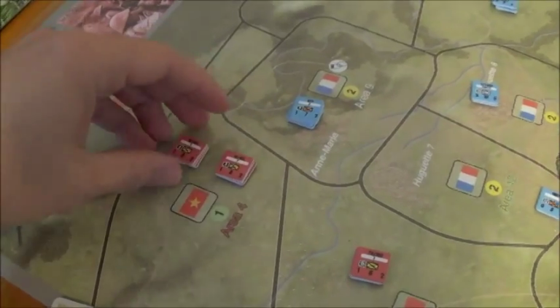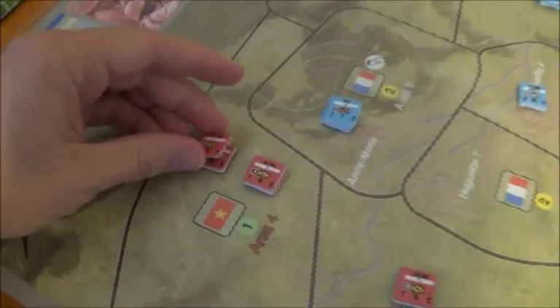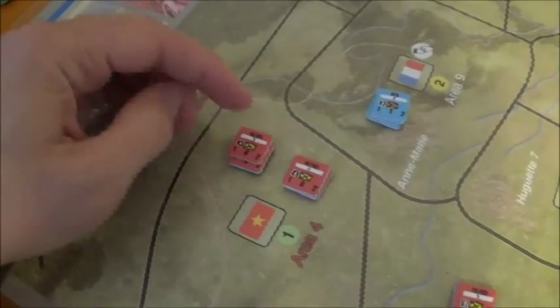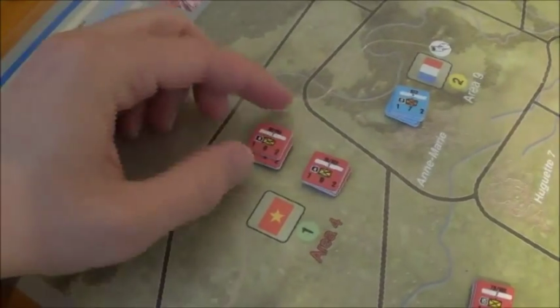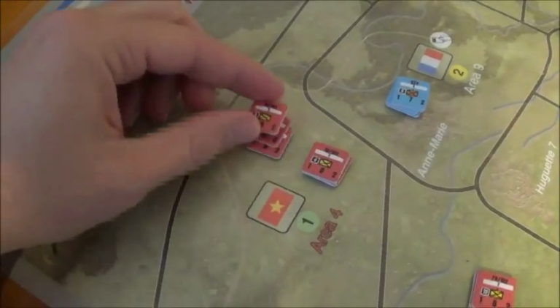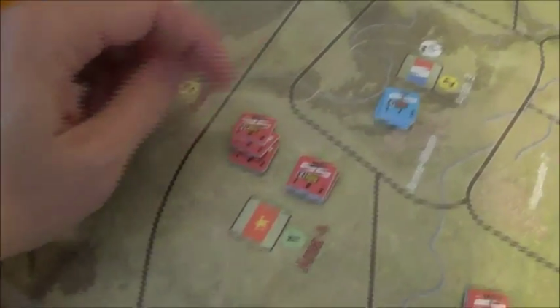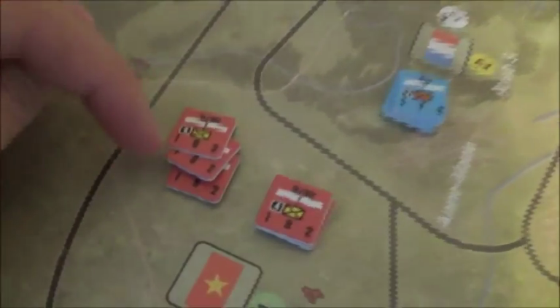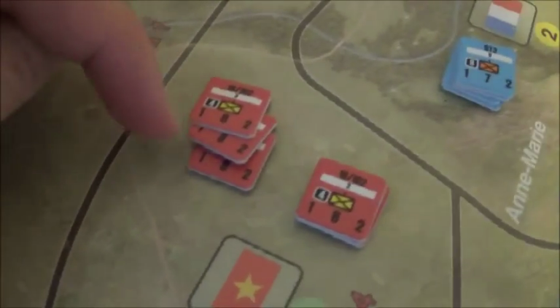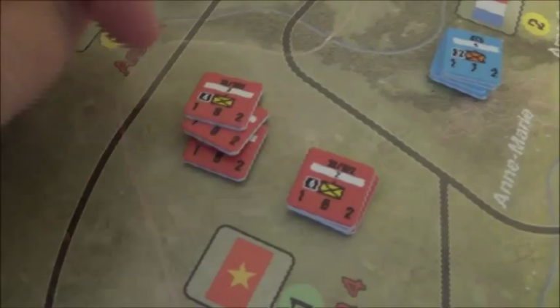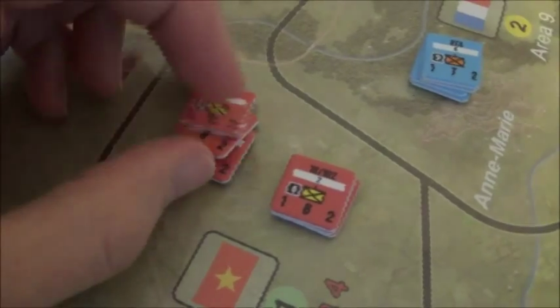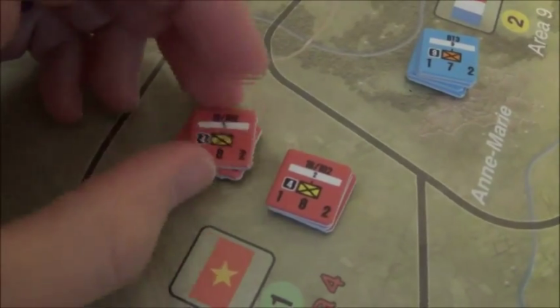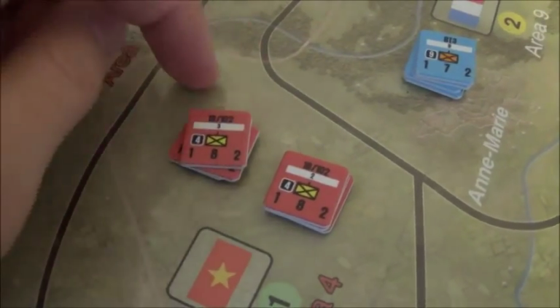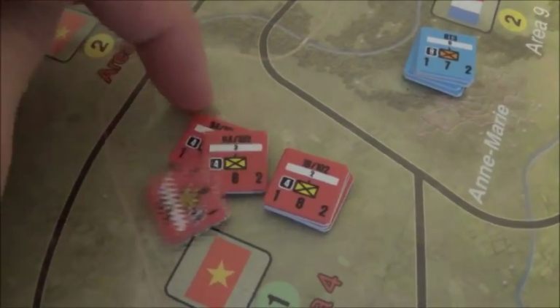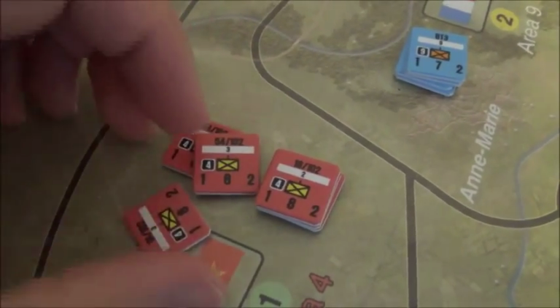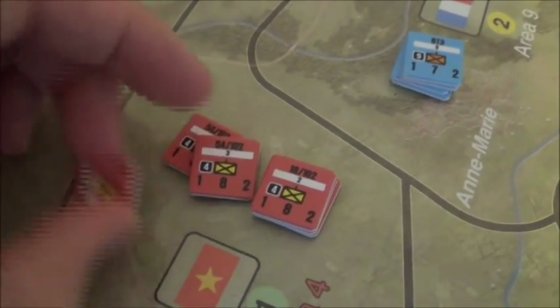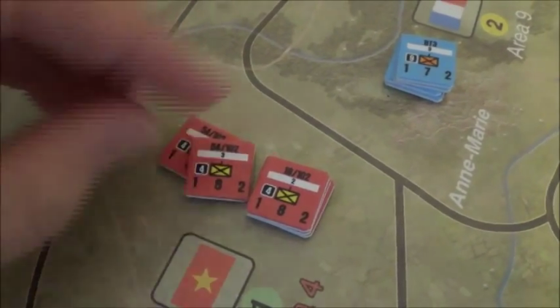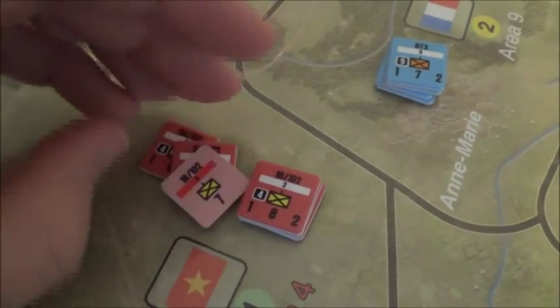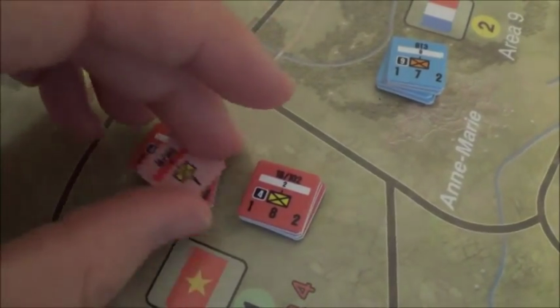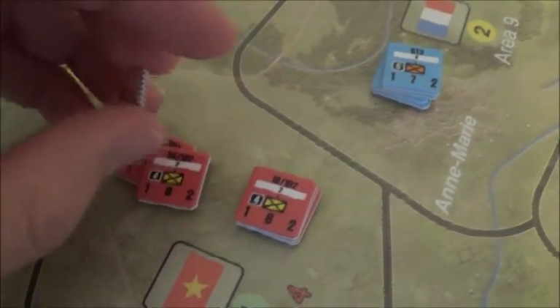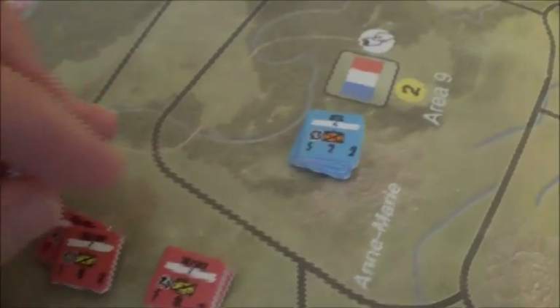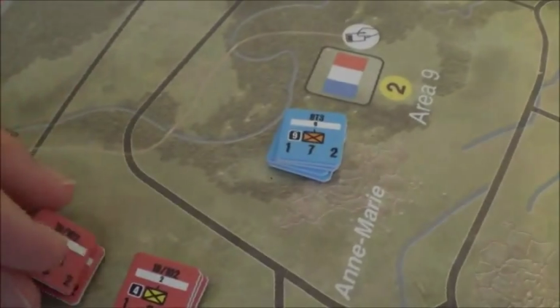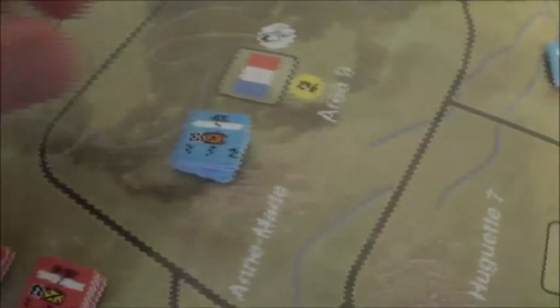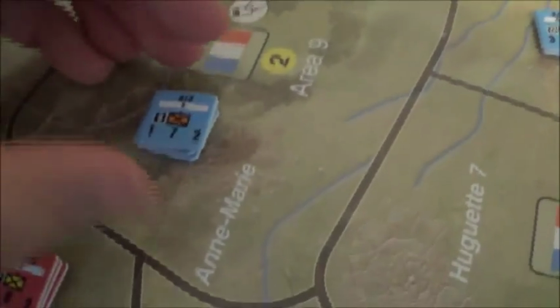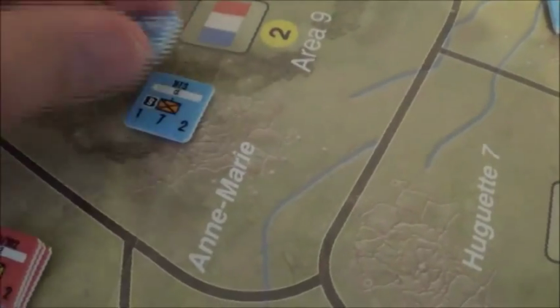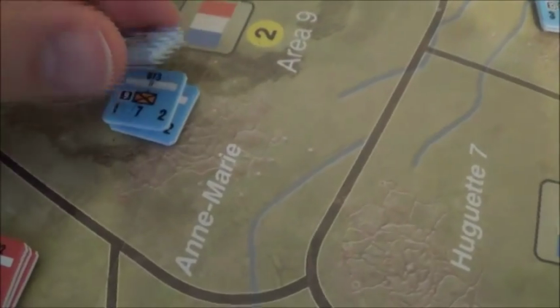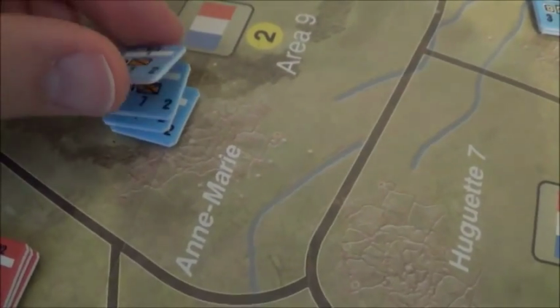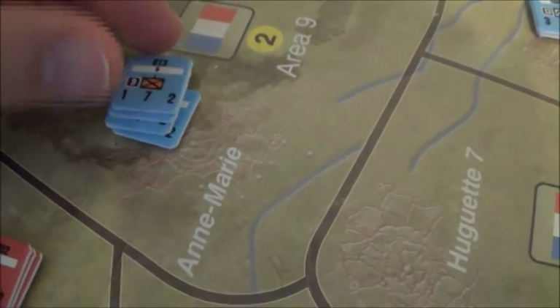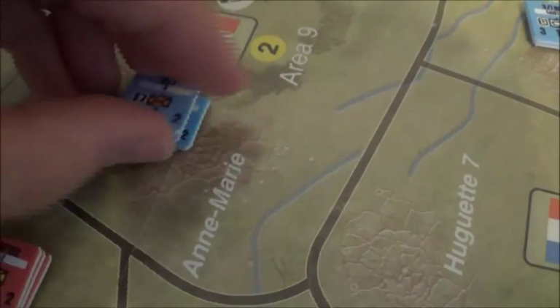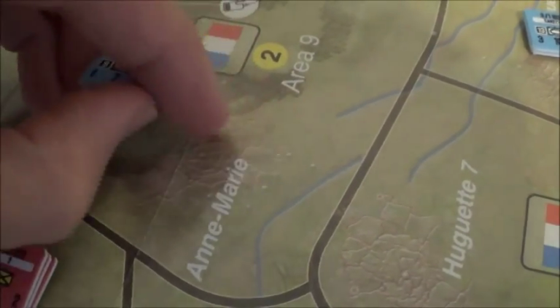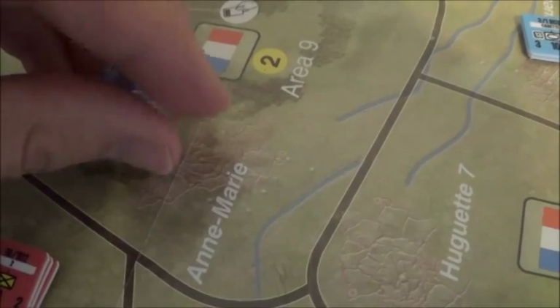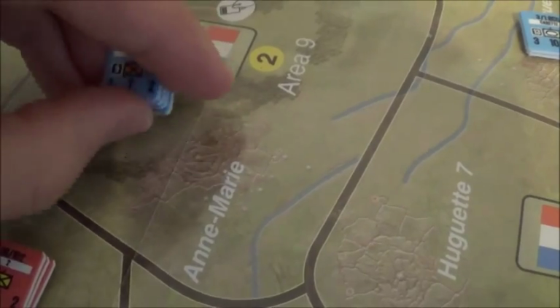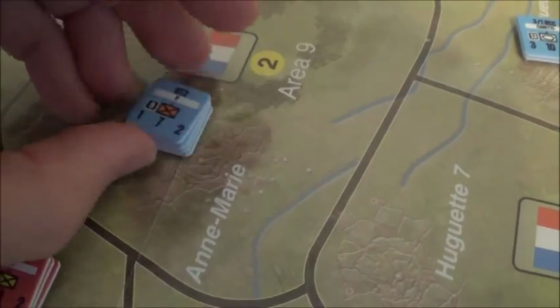When you fire you're going to add up your attack factors, roll a die — that adds to the attack — and then it's rolling against the greatest defense in the defender's area. Pretty straightforward game.